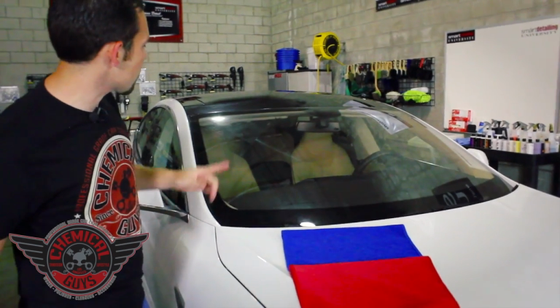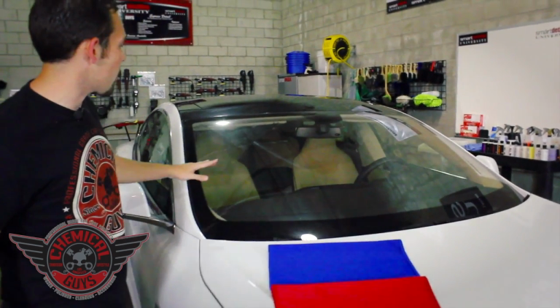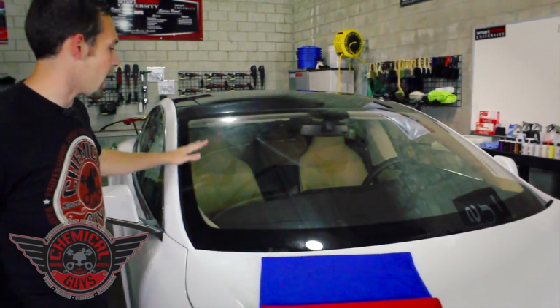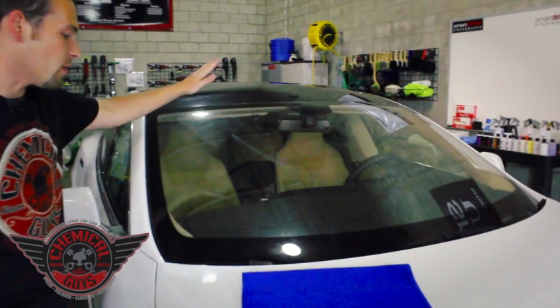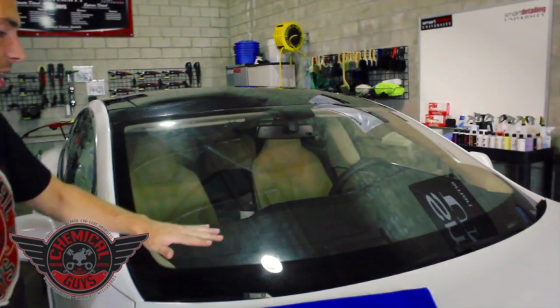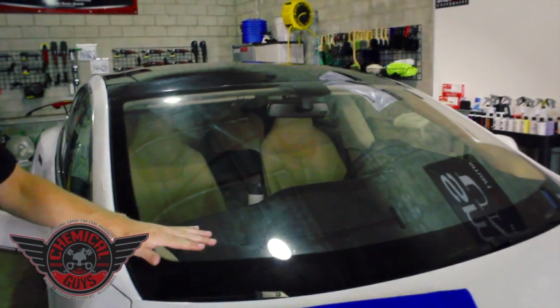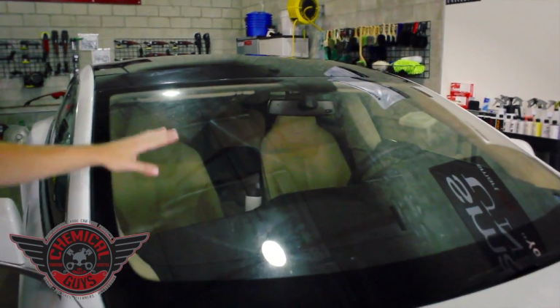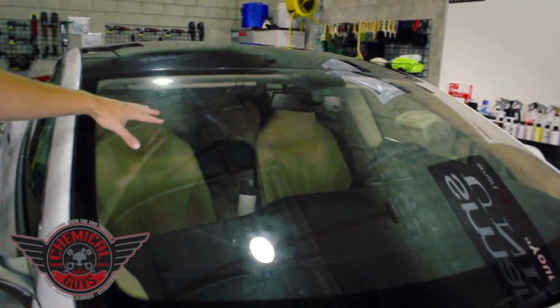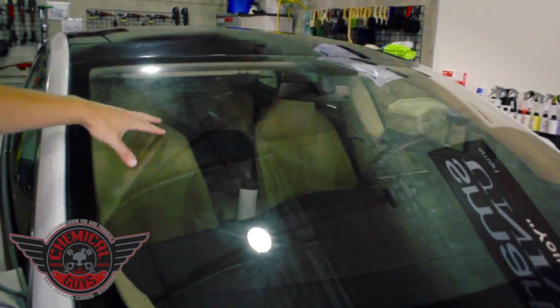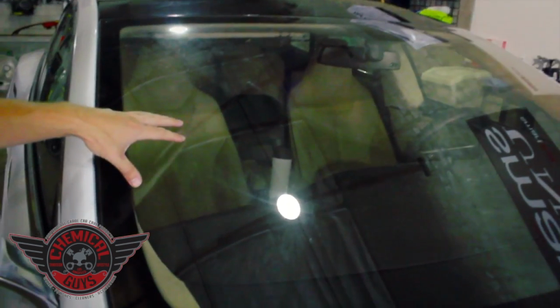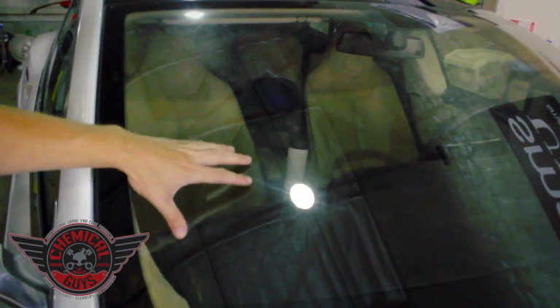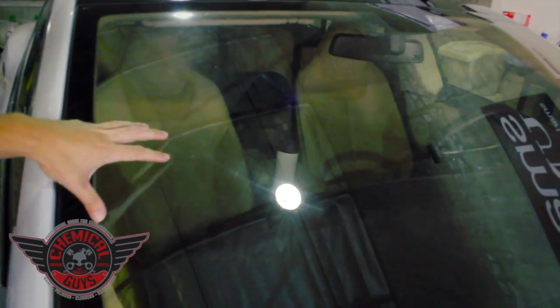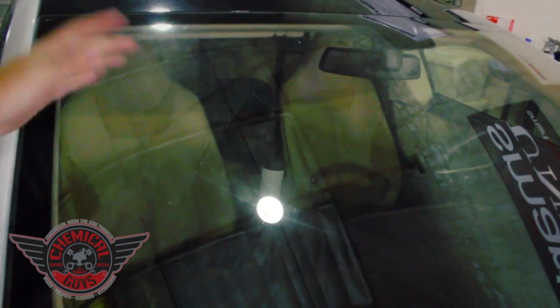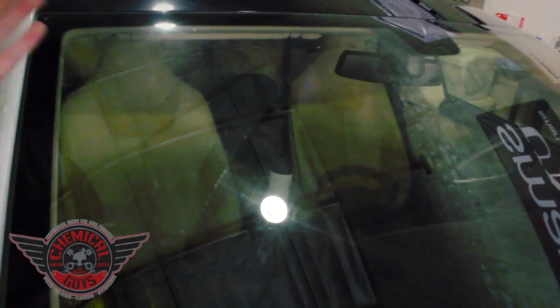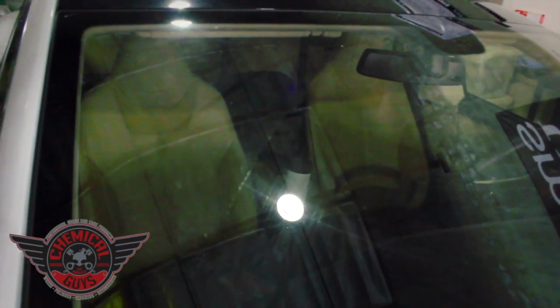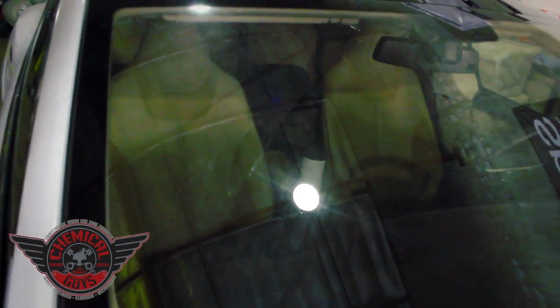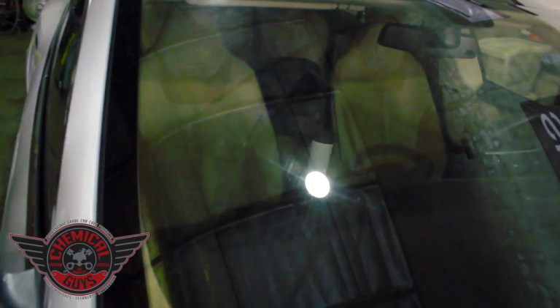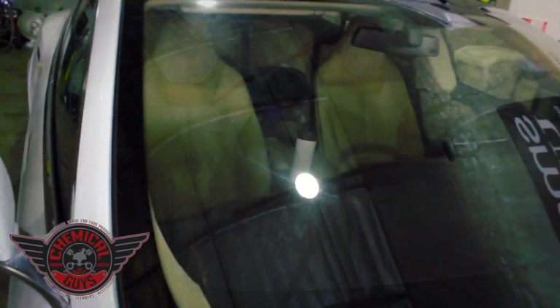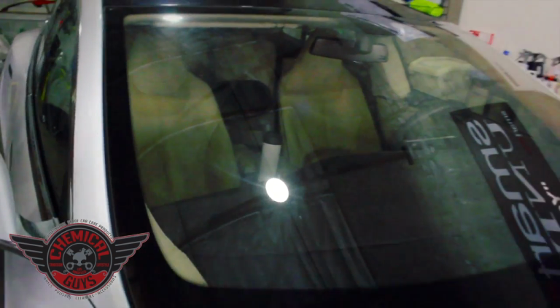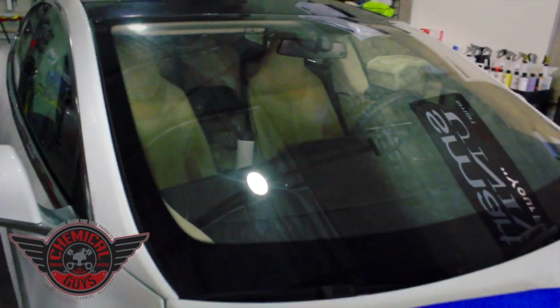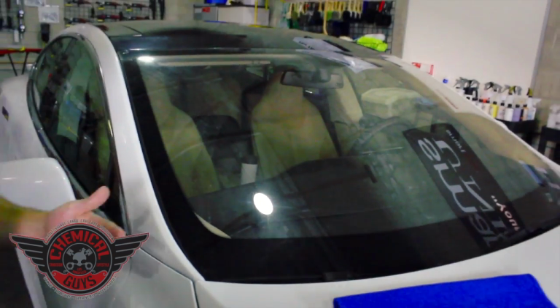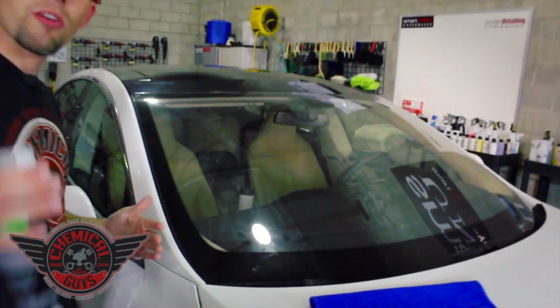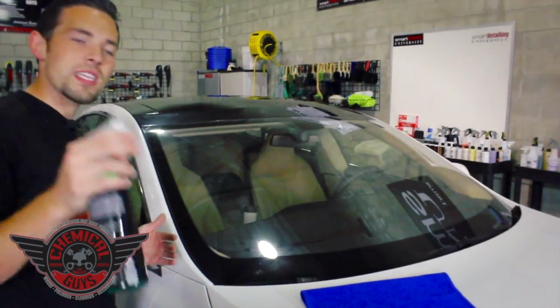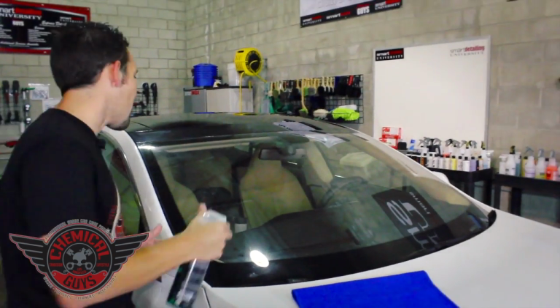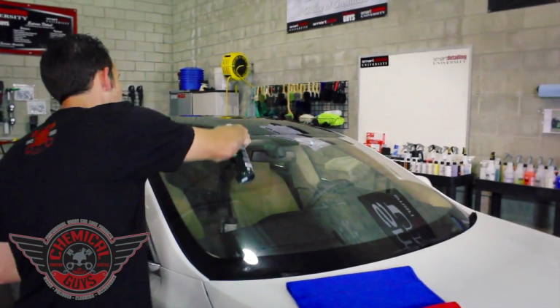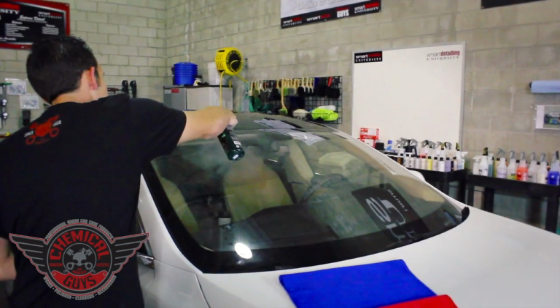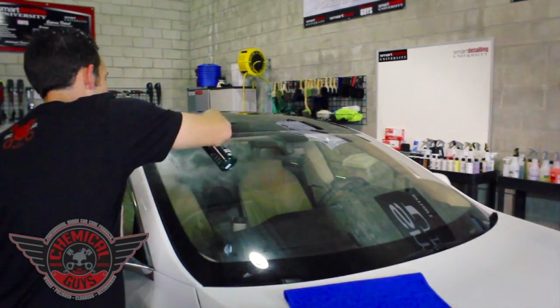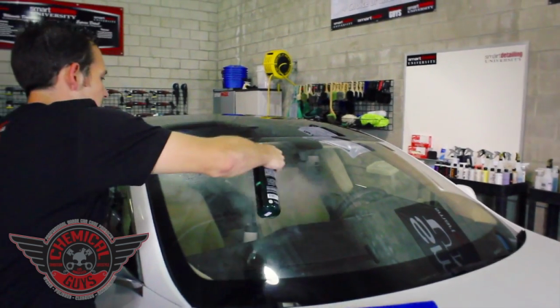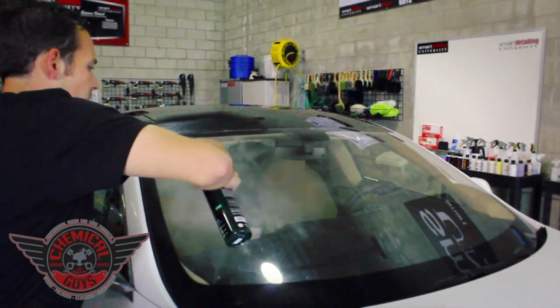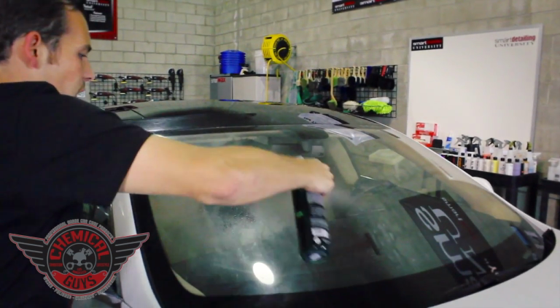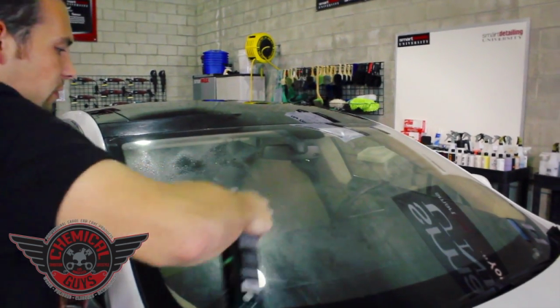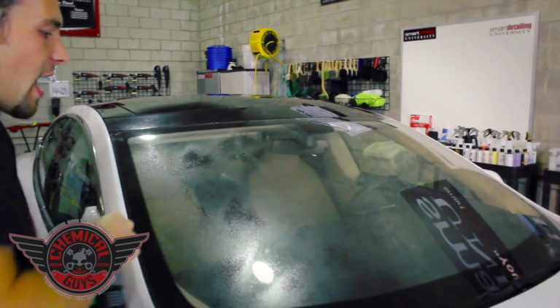To use the glass cleaning towels, first you're going to want to clean your glass. This glass is dirty, has a lot of dirt streaks on it — natural weather that you'll experience on any vehicle. You're going to take your glass cleaner and spray a few sprays all over the glass.